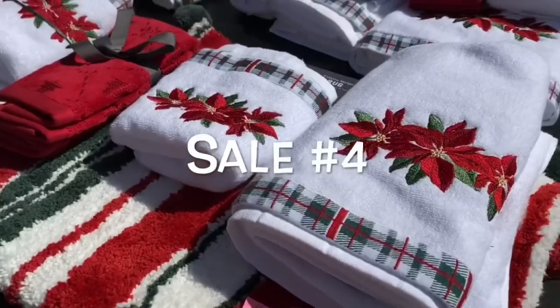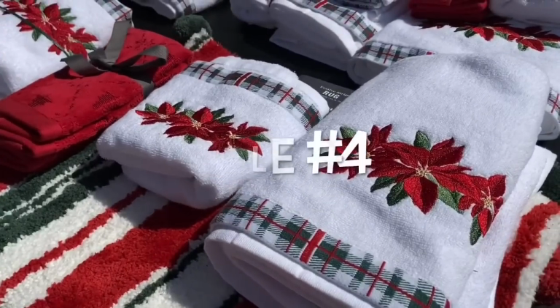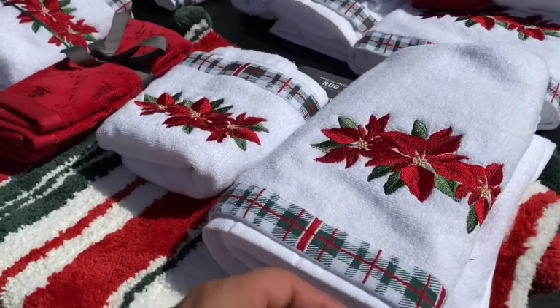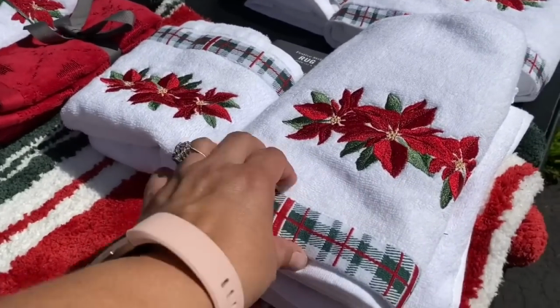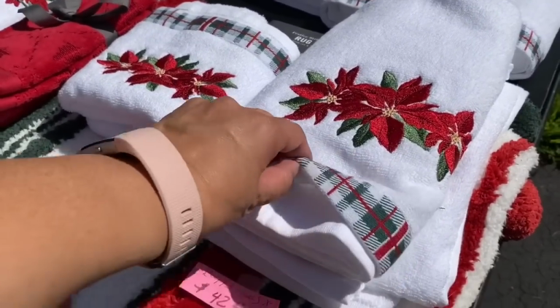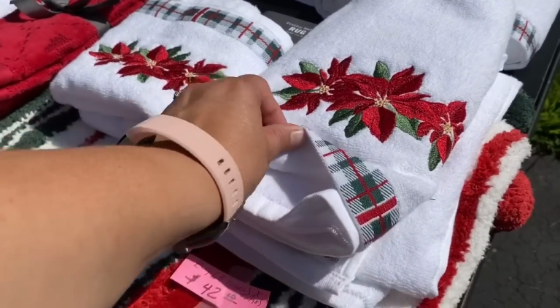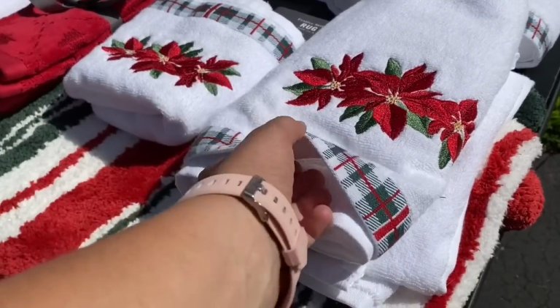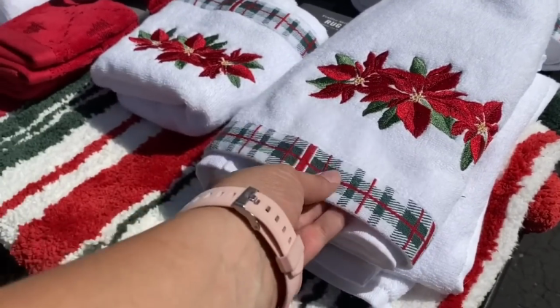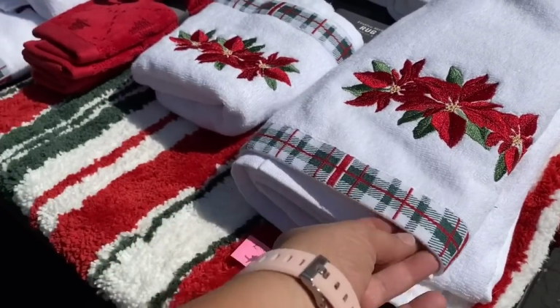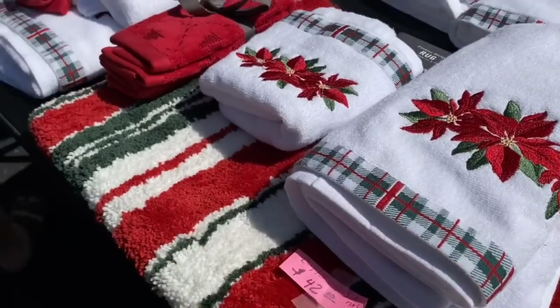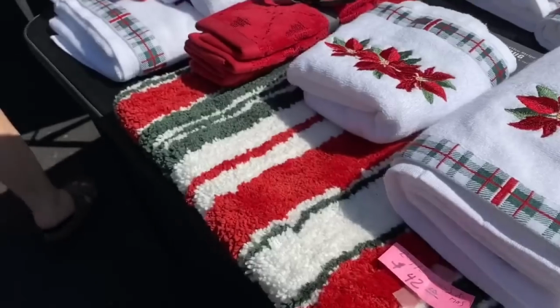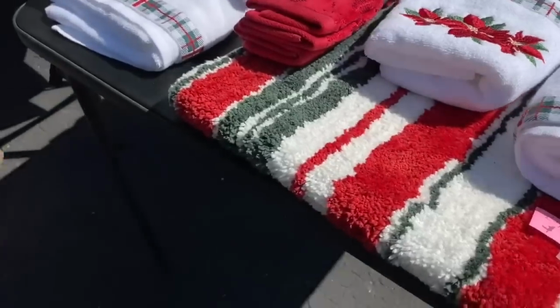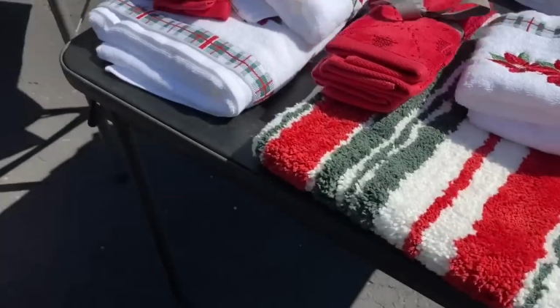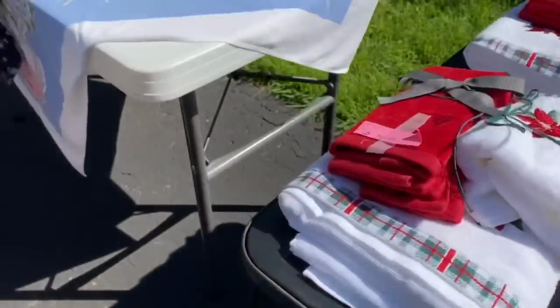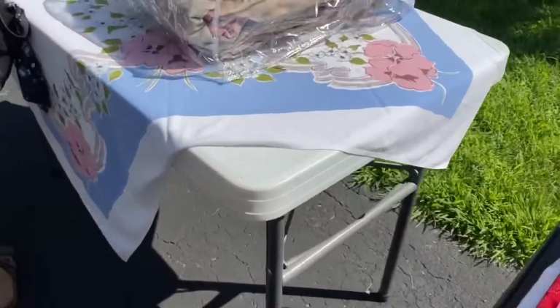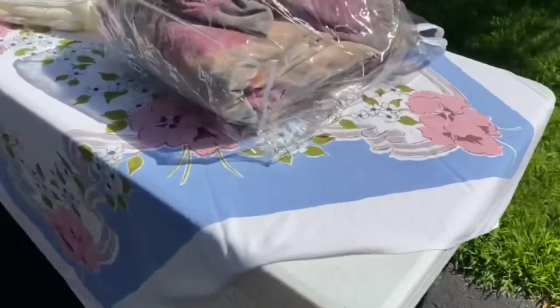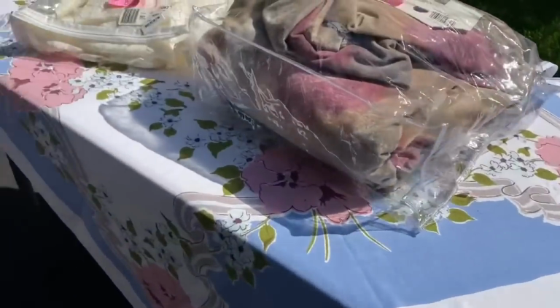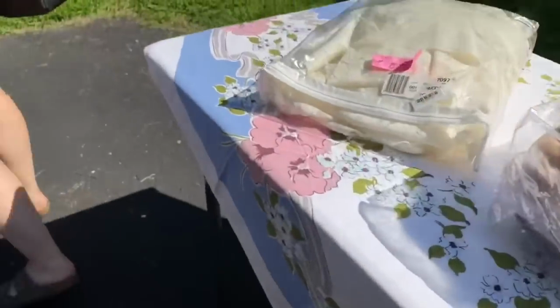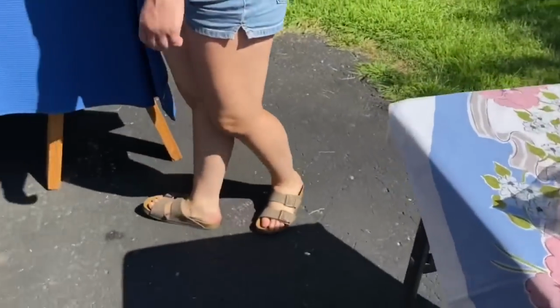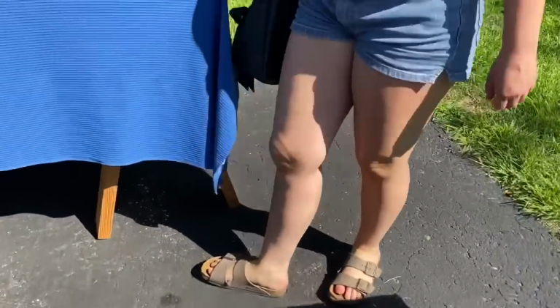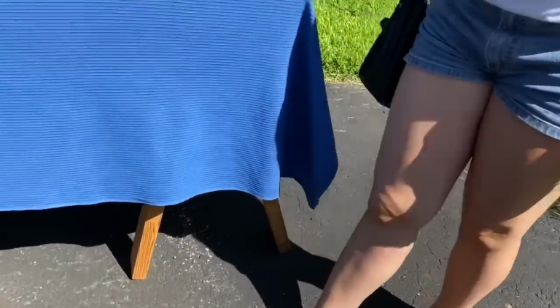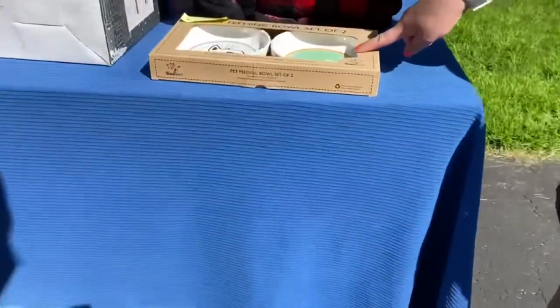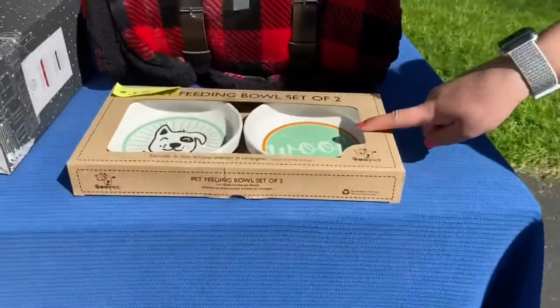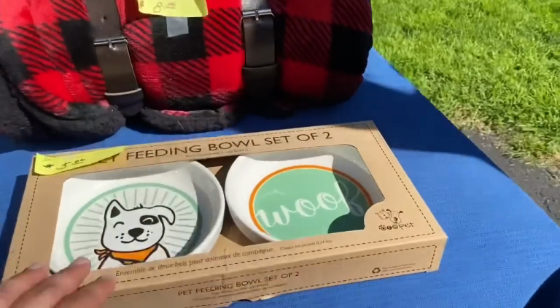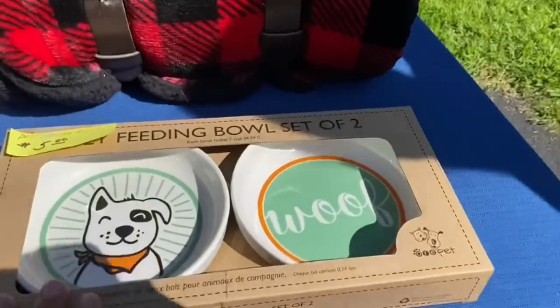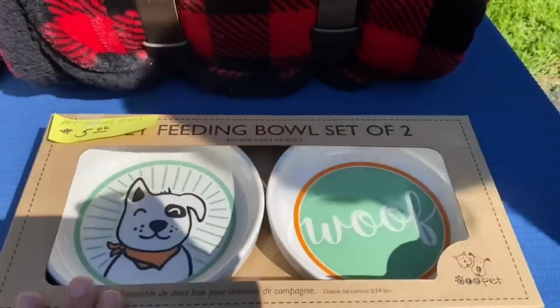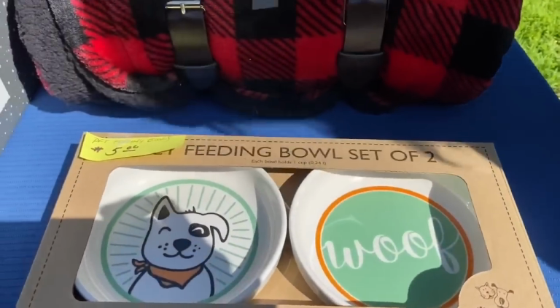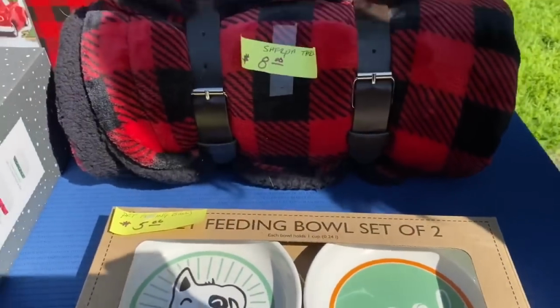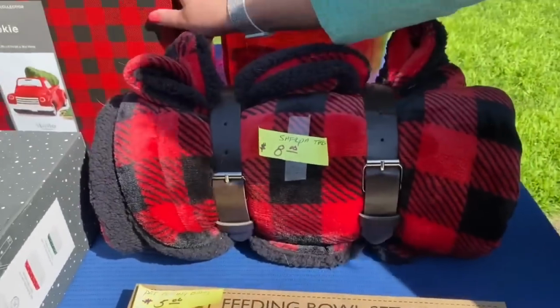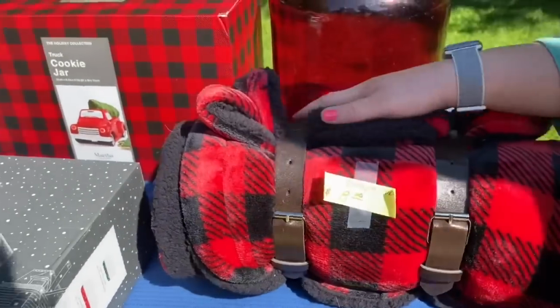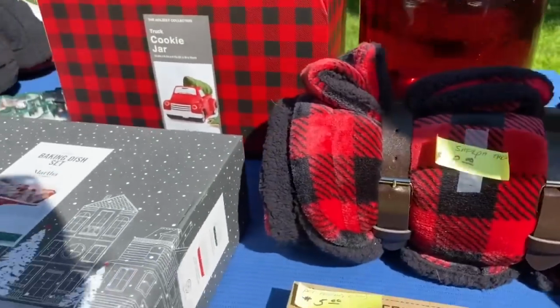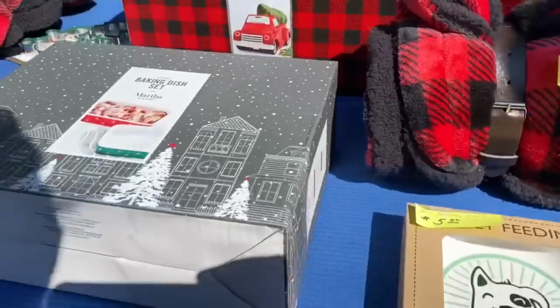Are they new? They're new. Dang. Pretty. That's cute. Look at this cookie jar. That's so cute.